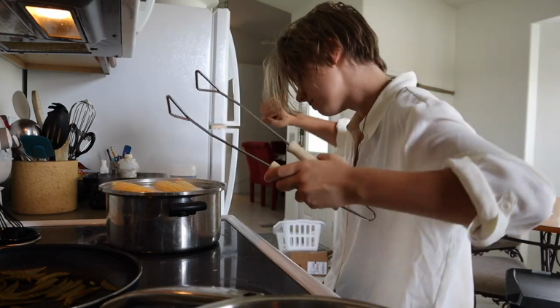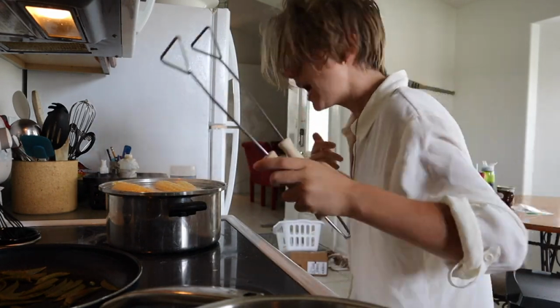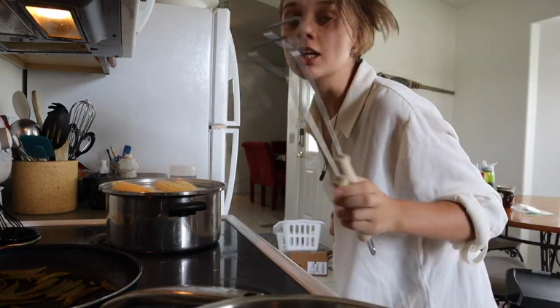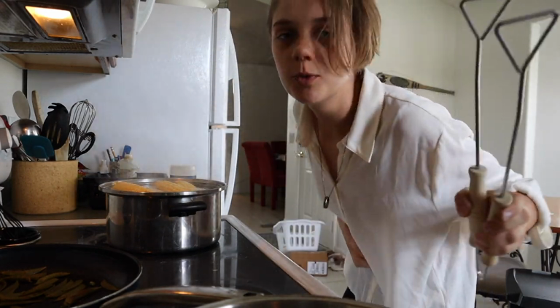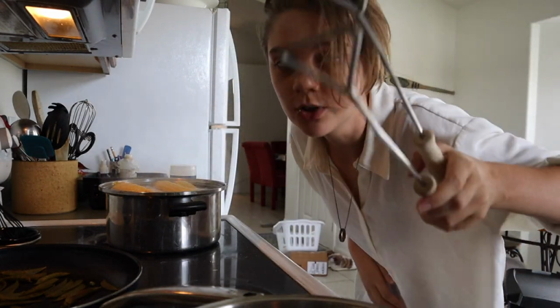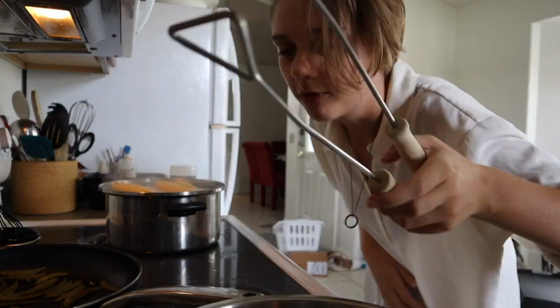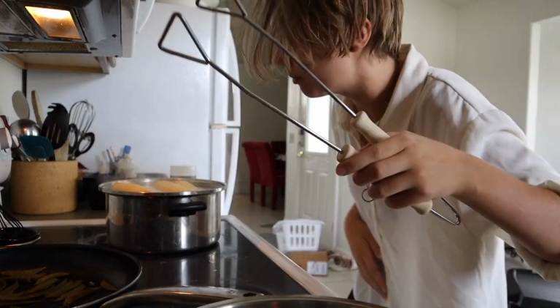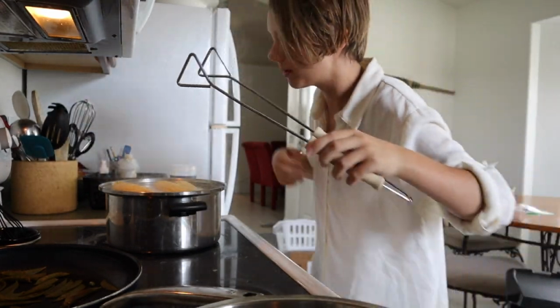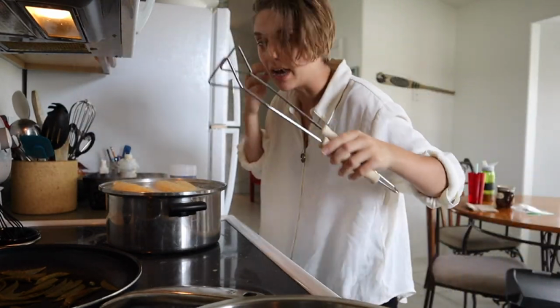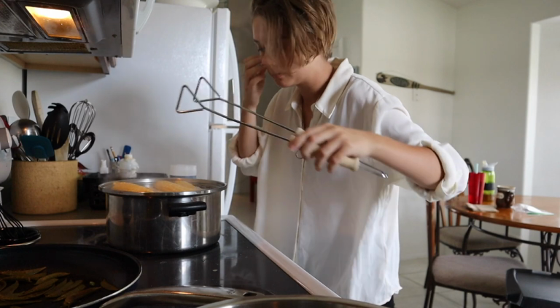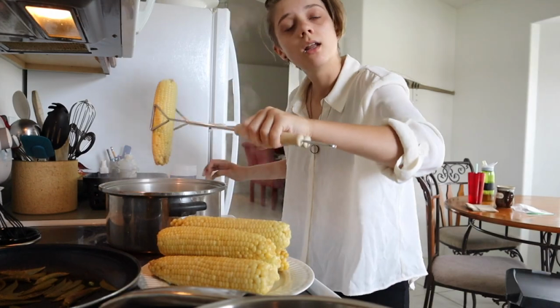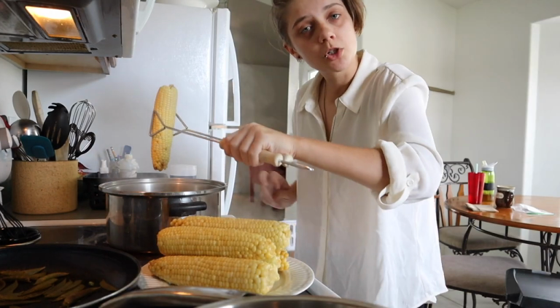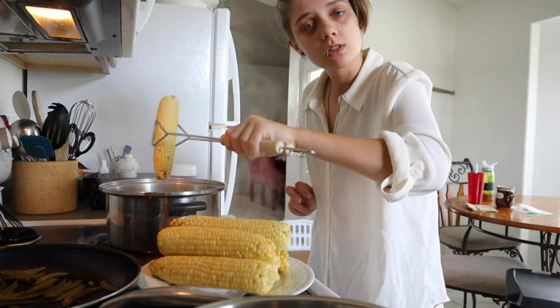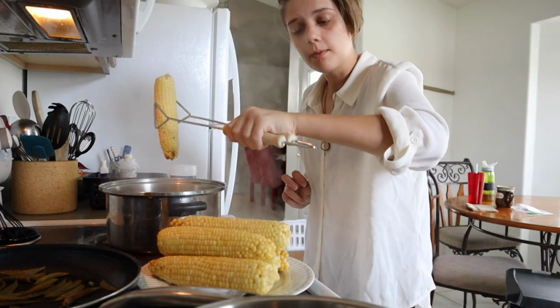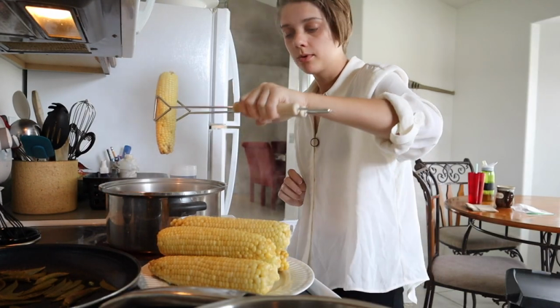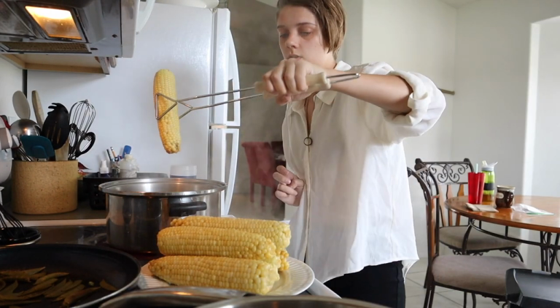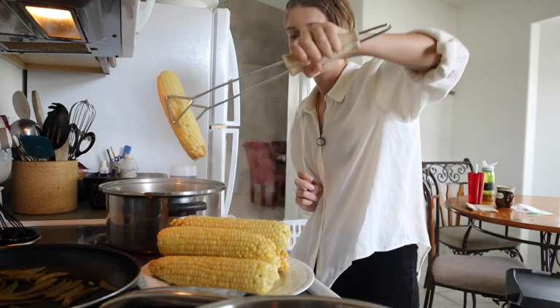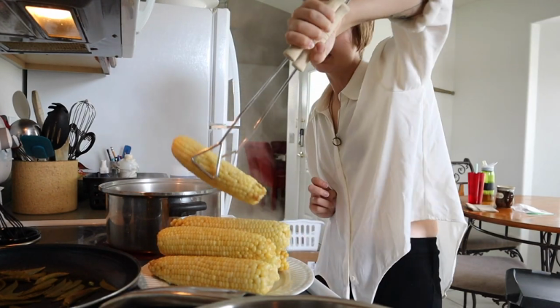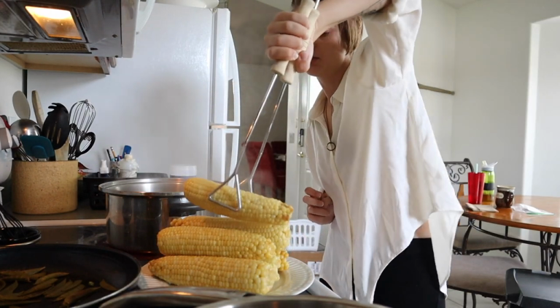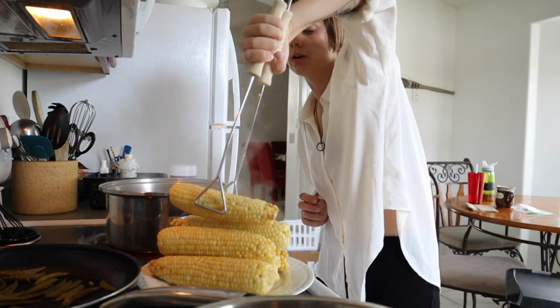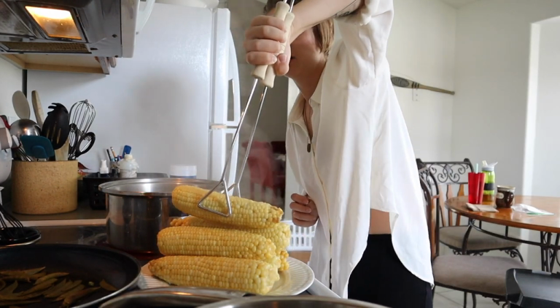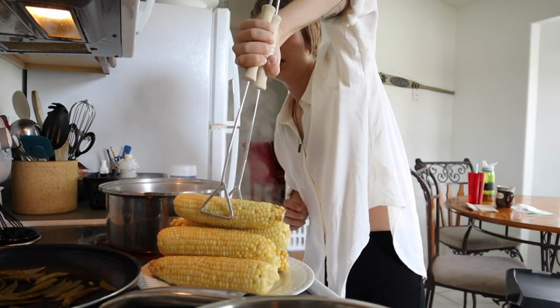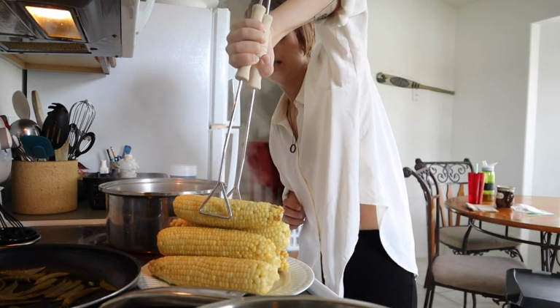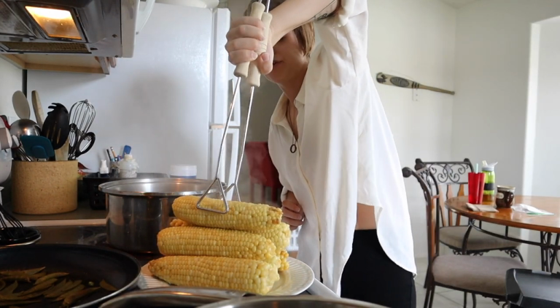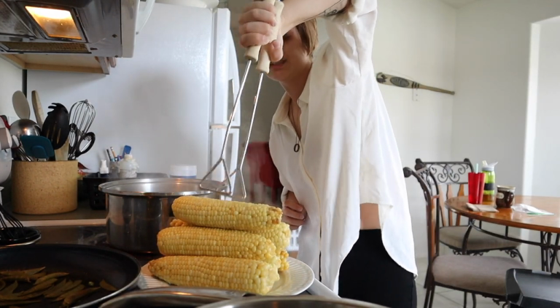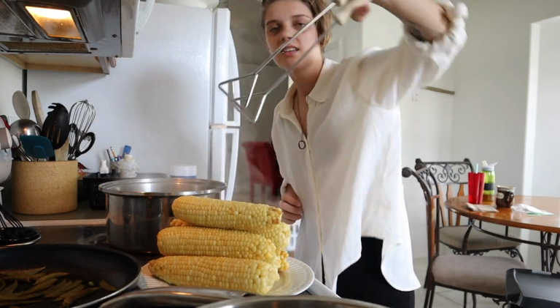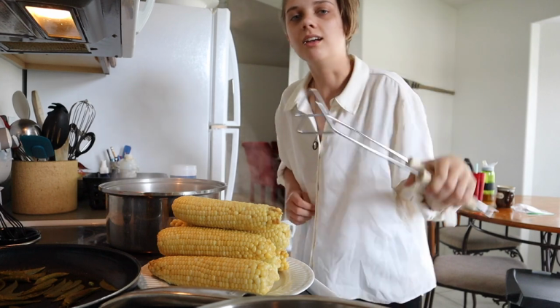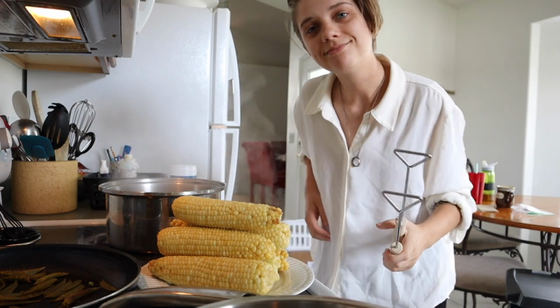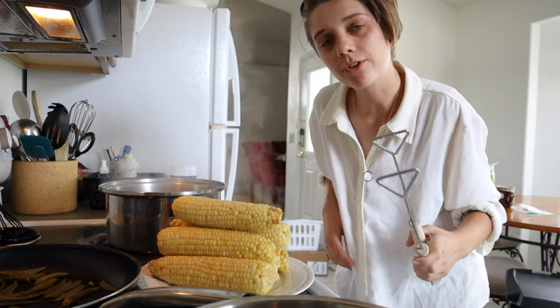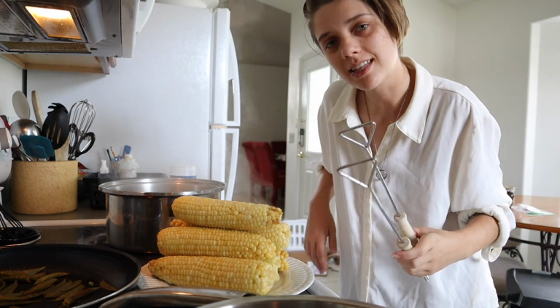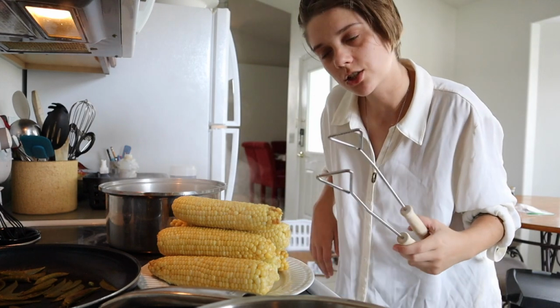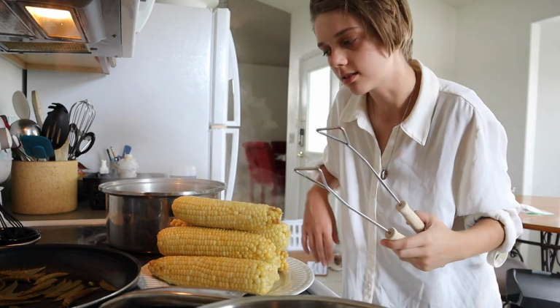And then you remove the corn from the pot. An optional step is to stack your corn in a fancy design for aesthetic shots.